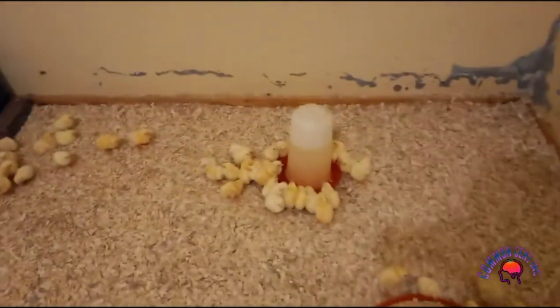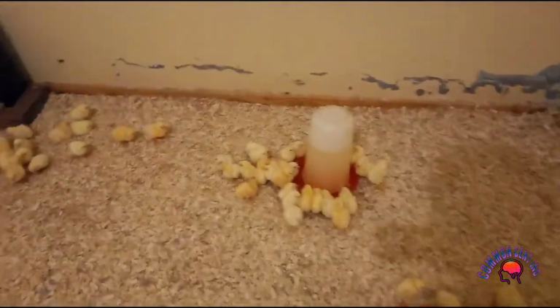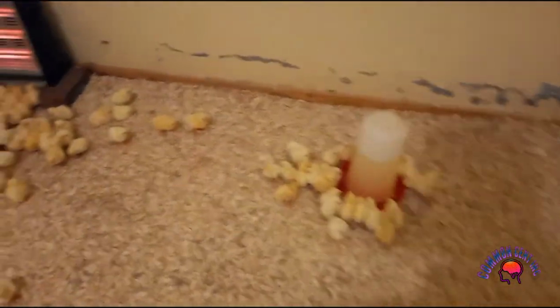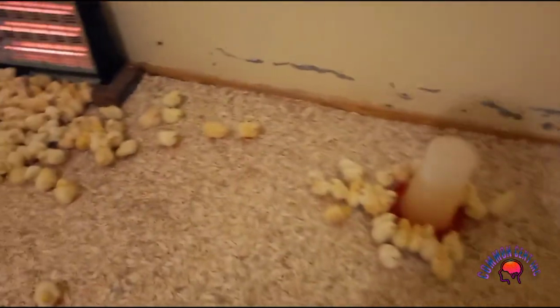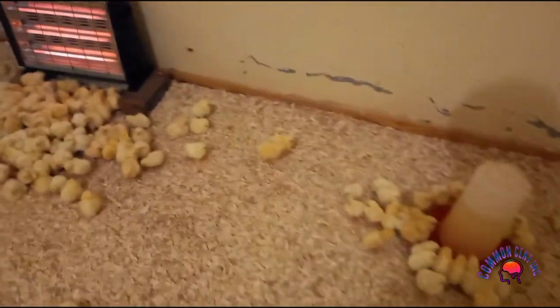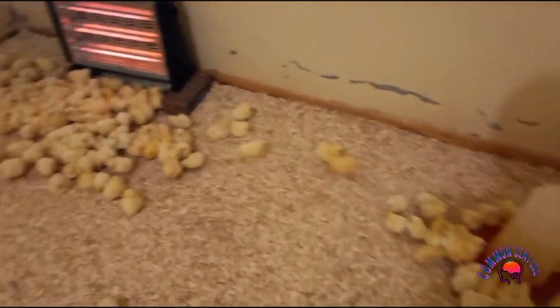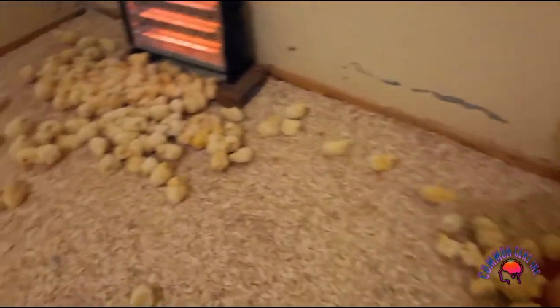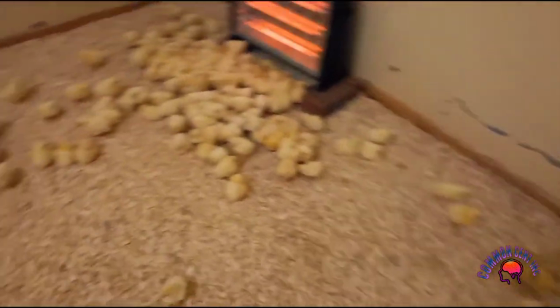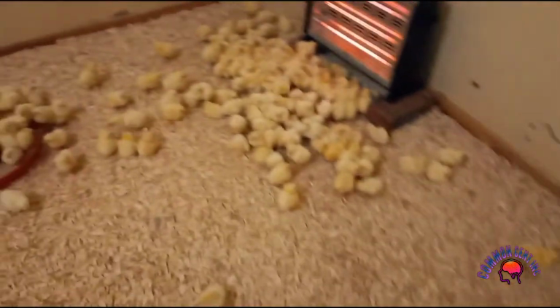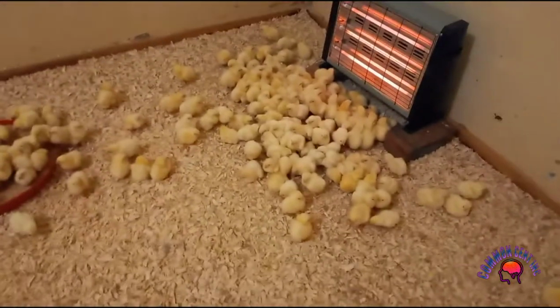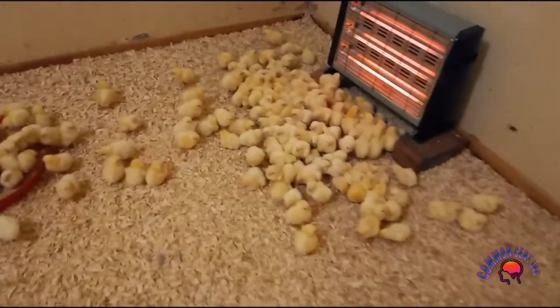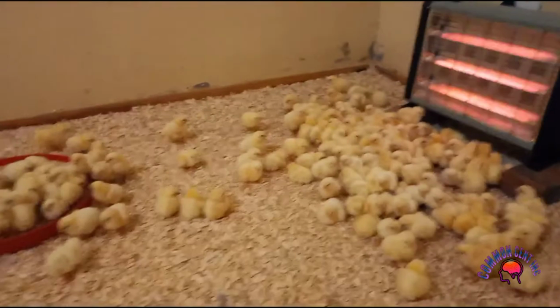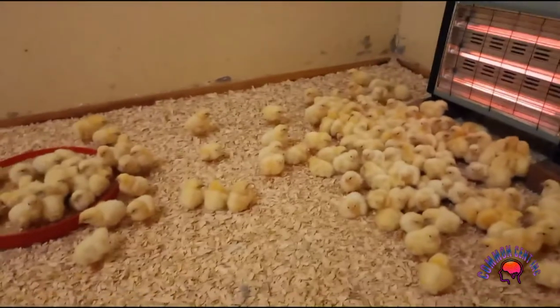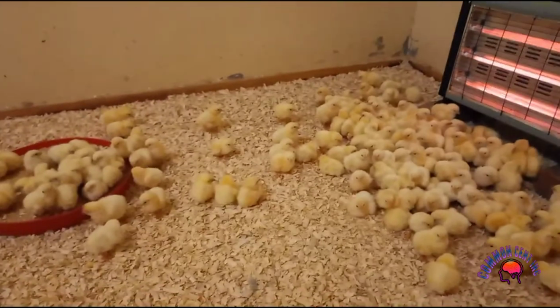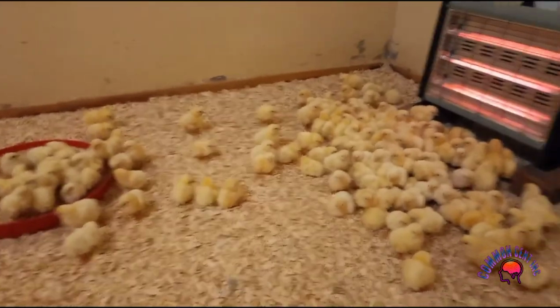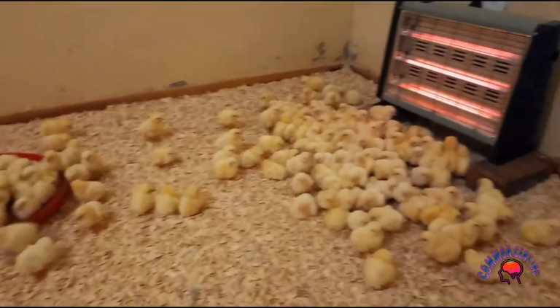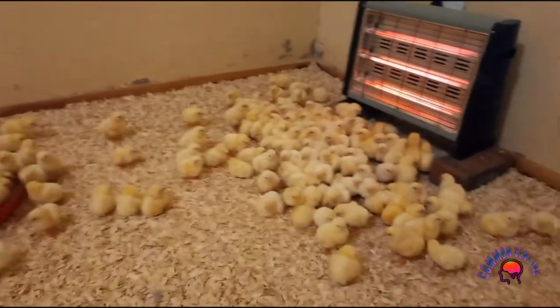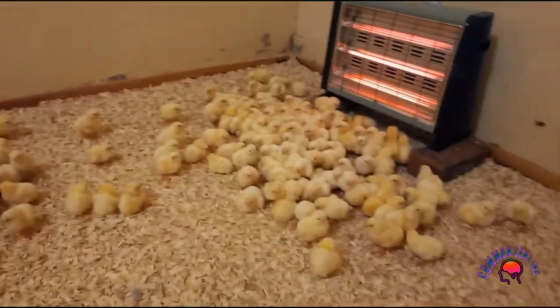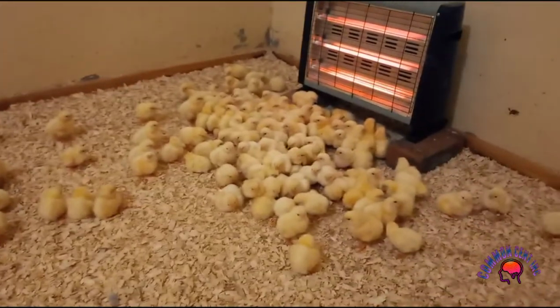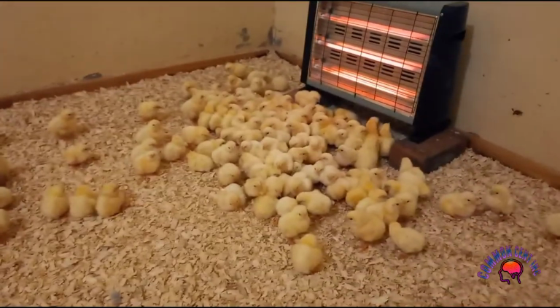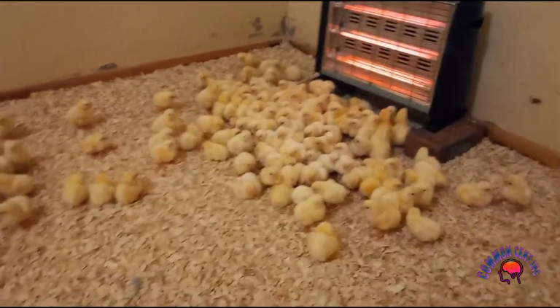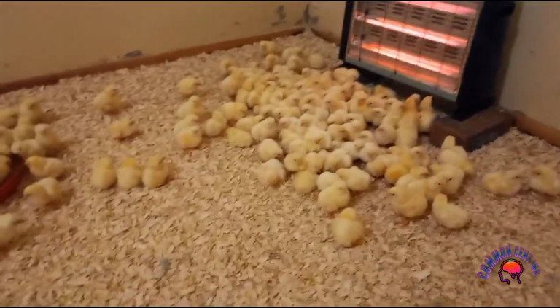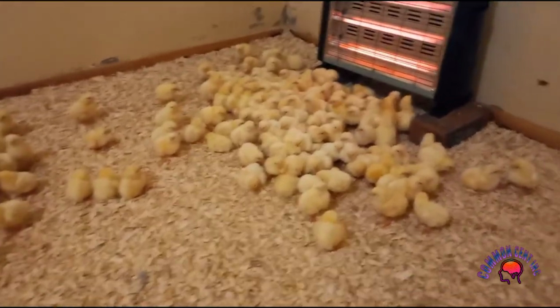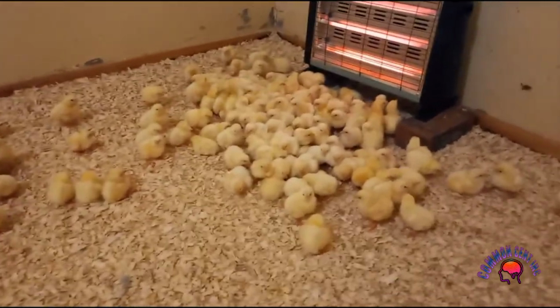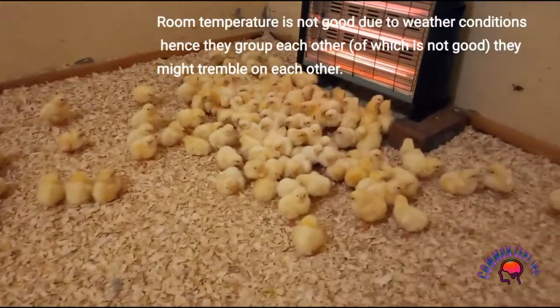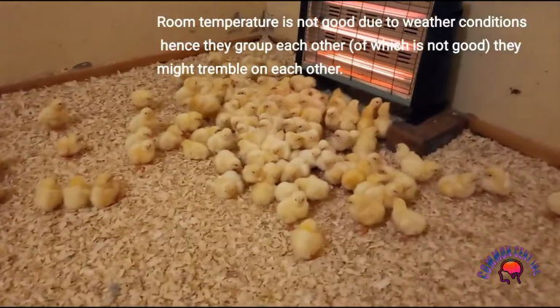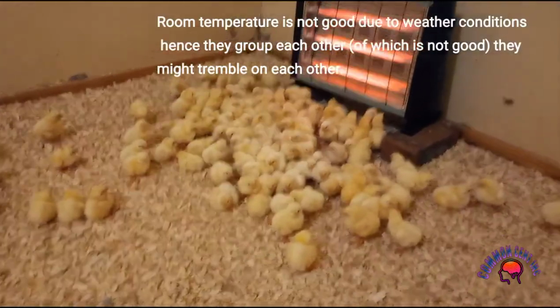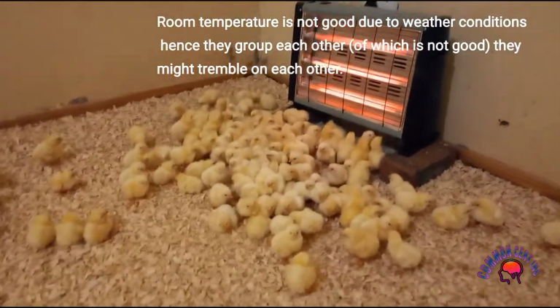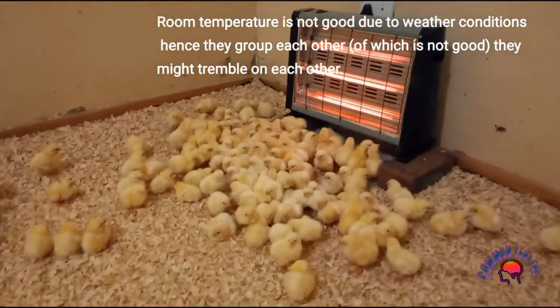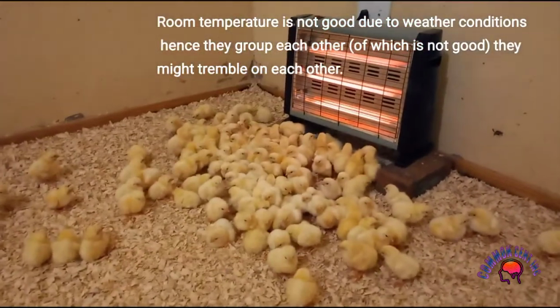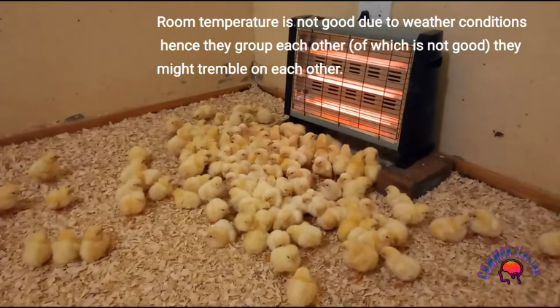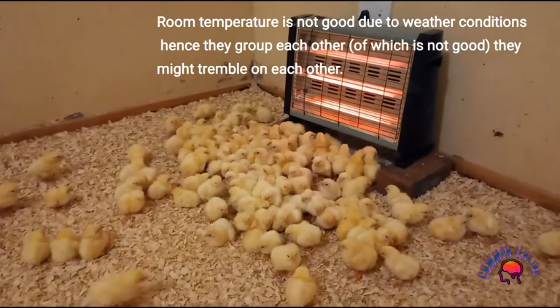You can see that they are not scattered. They are just moving into groups, as you can see there, next to that heater.